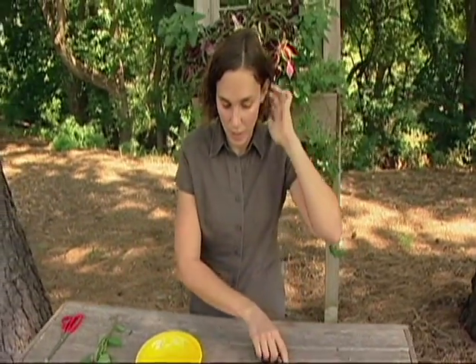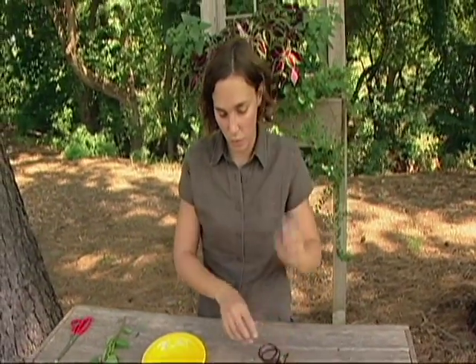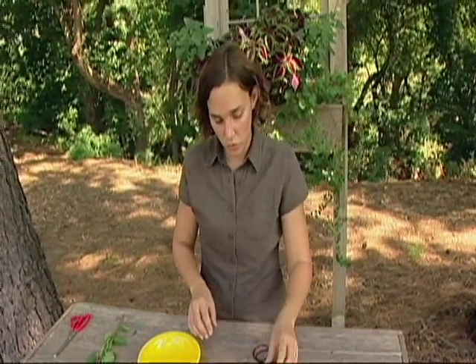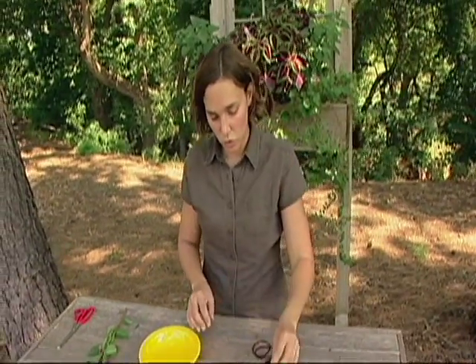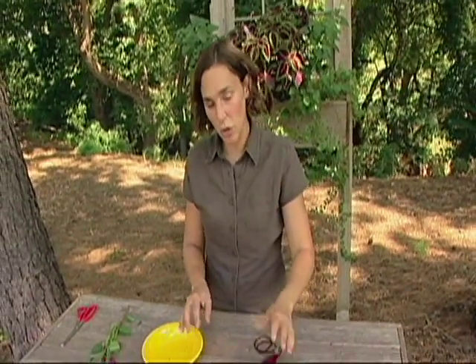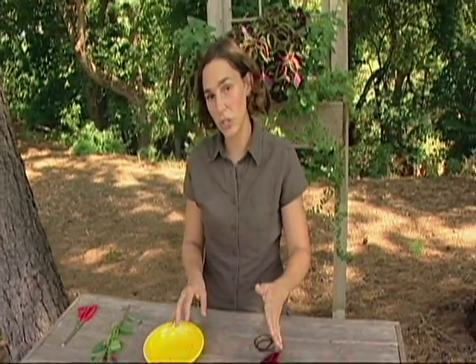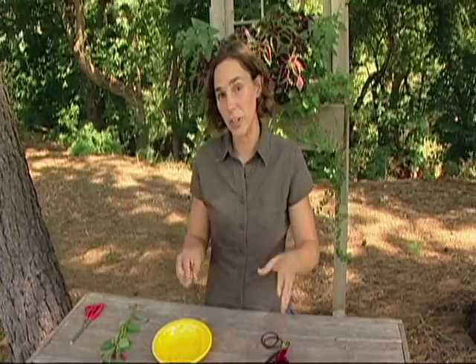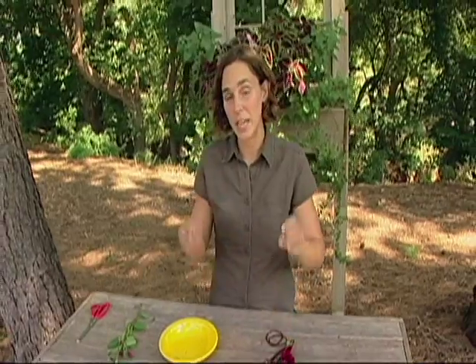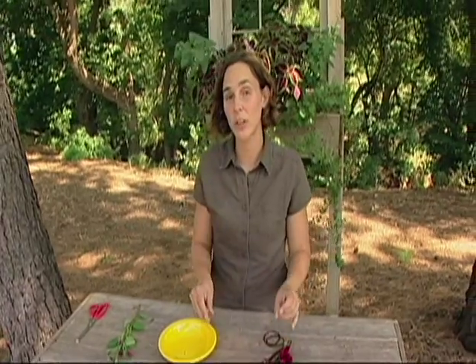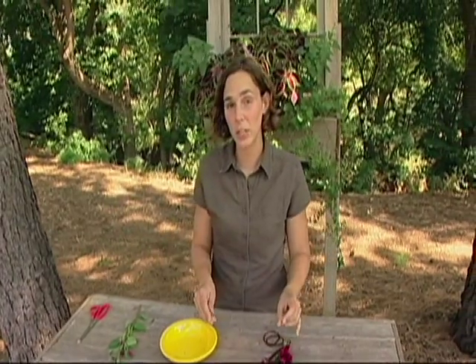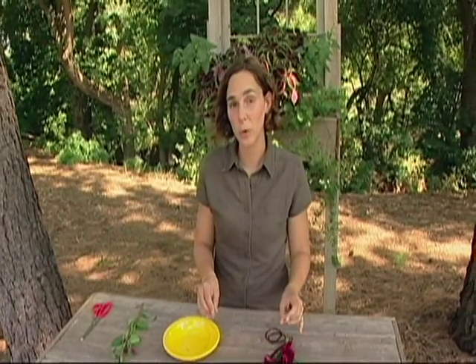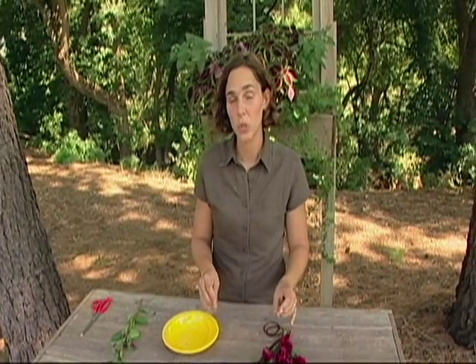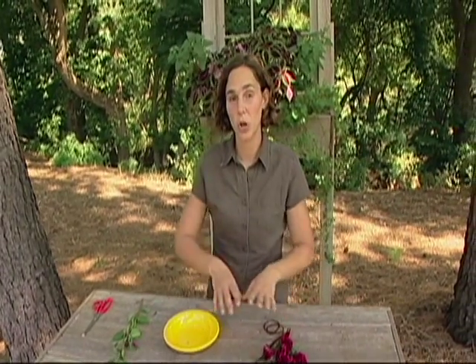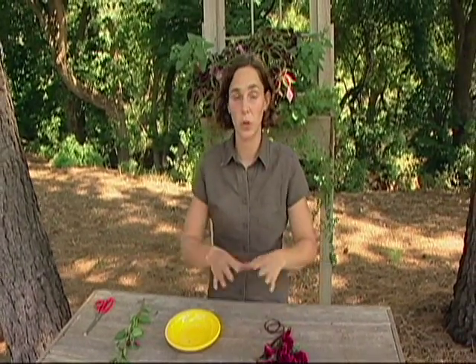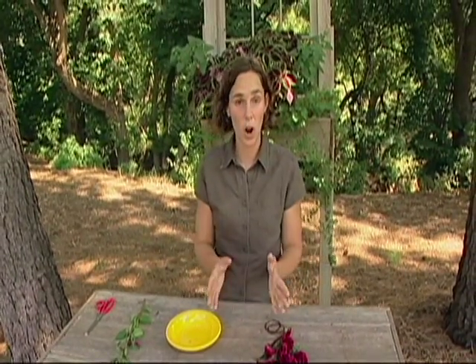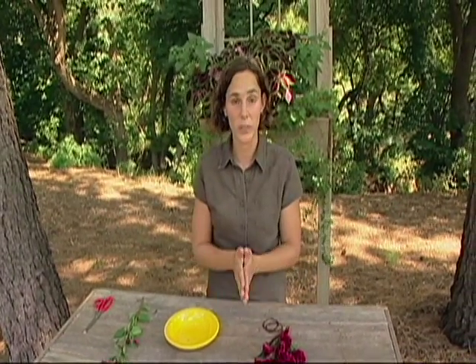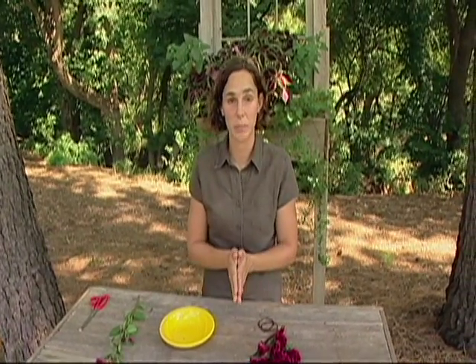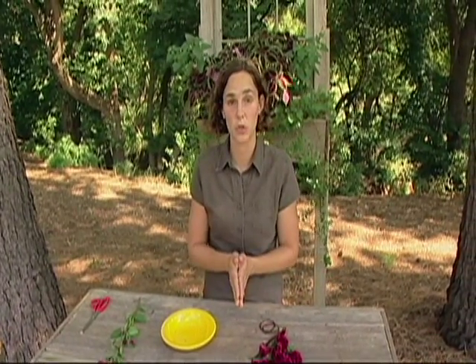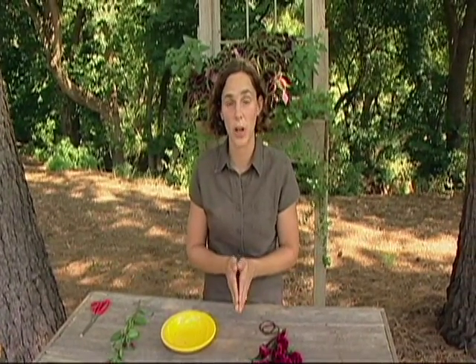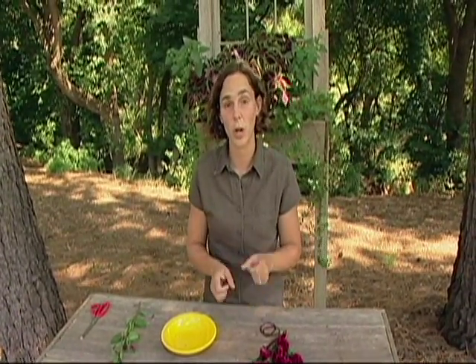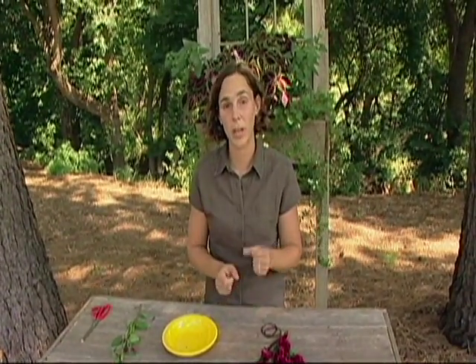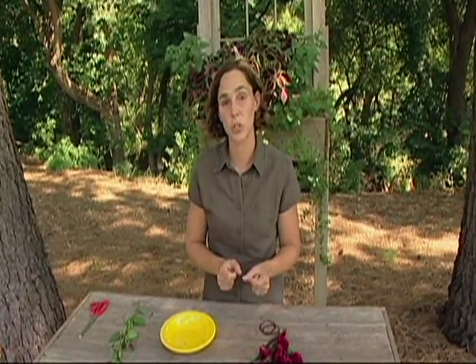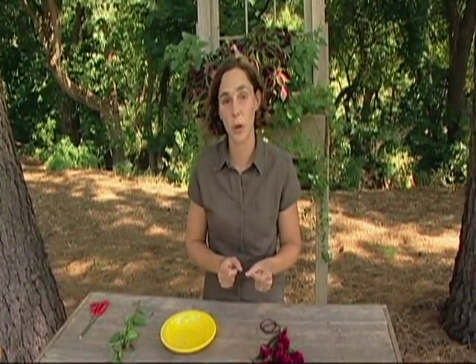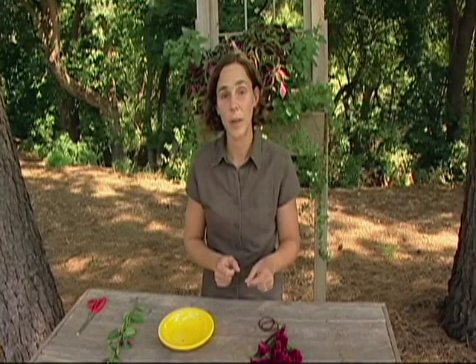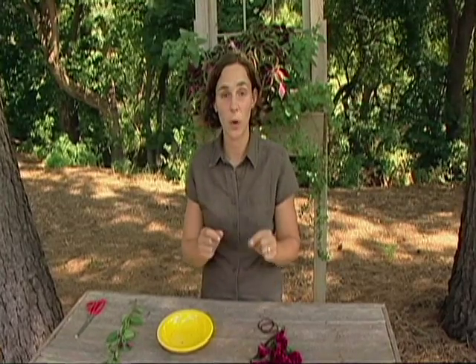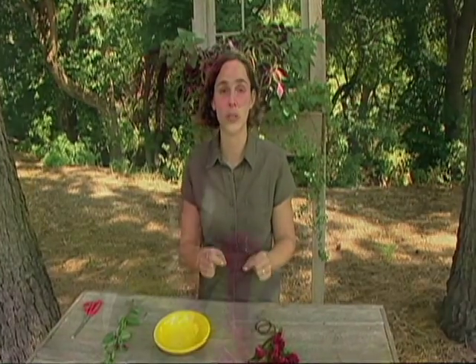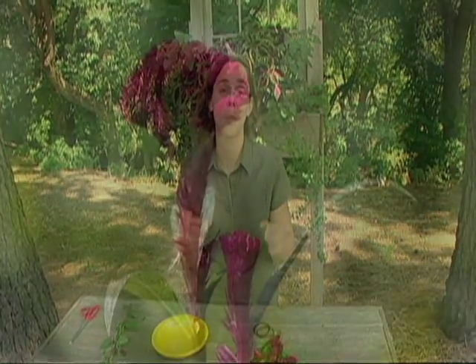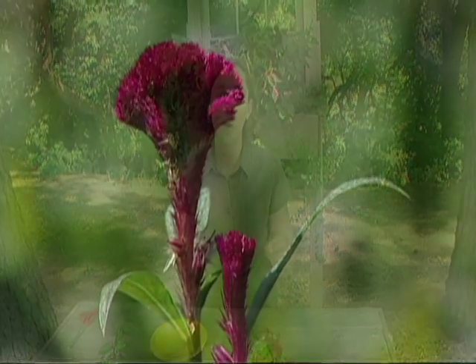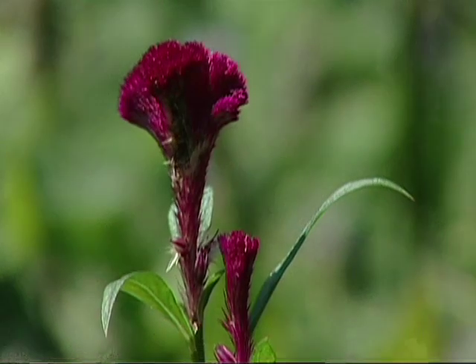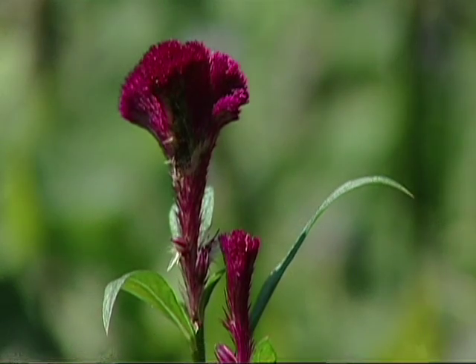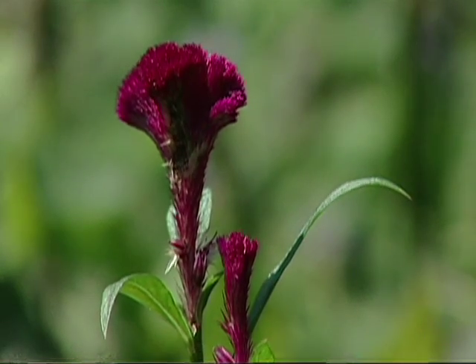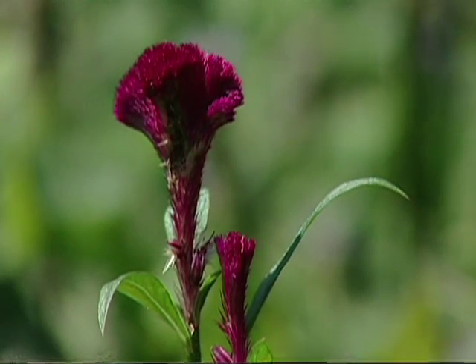Celosia is a very tender annual, so if you're going to harvest them to dry, you want to make sure that you harvest them well before the first frost.